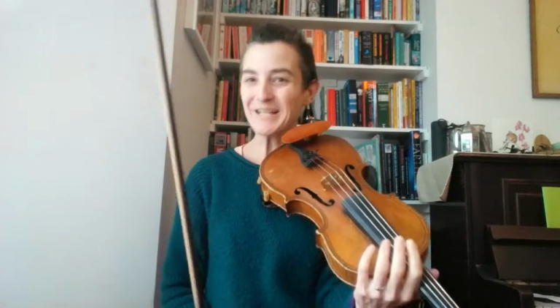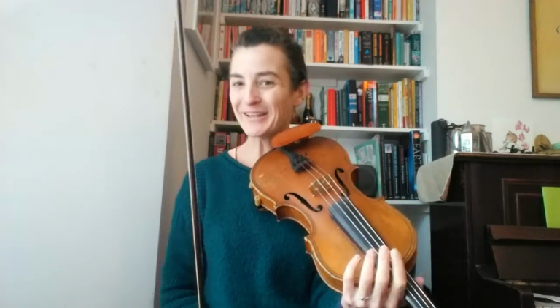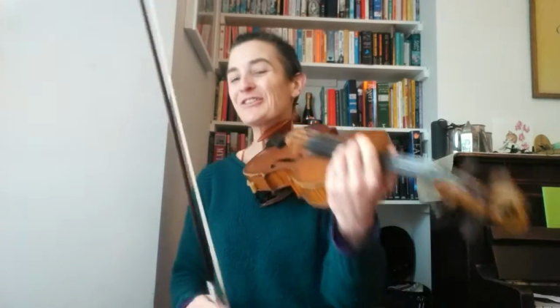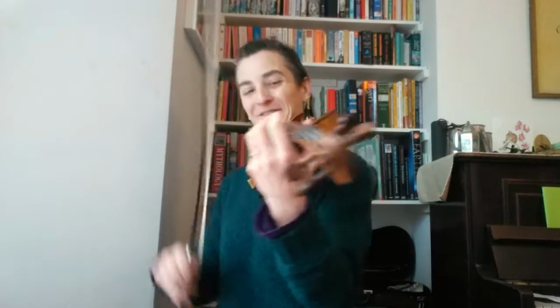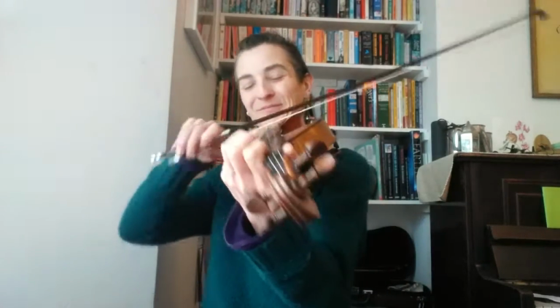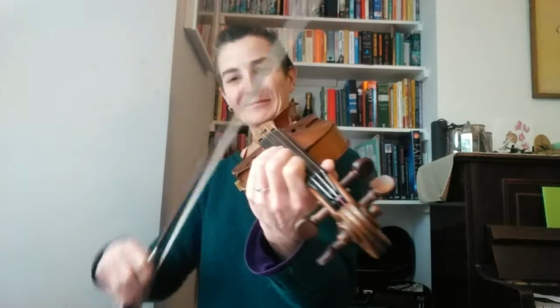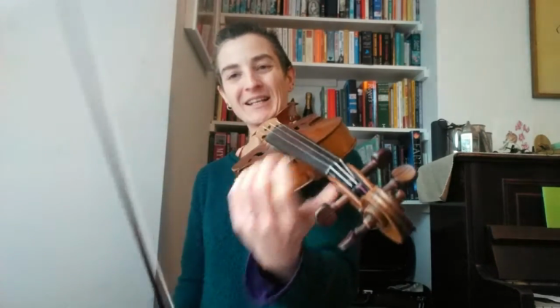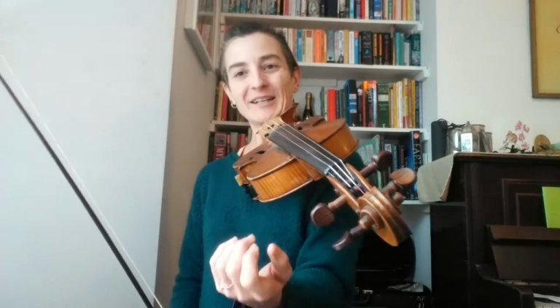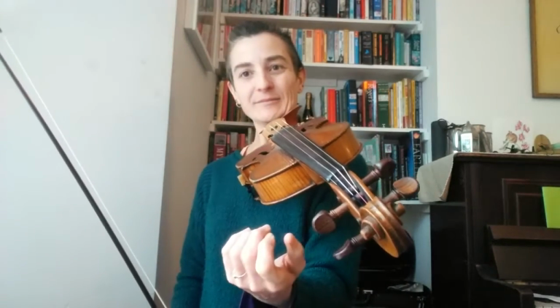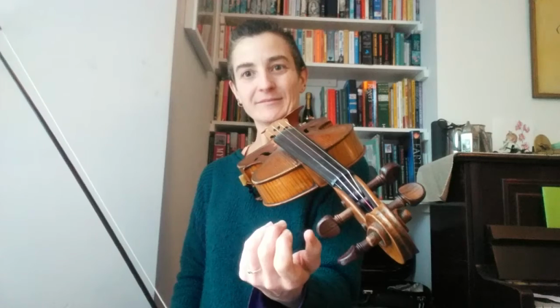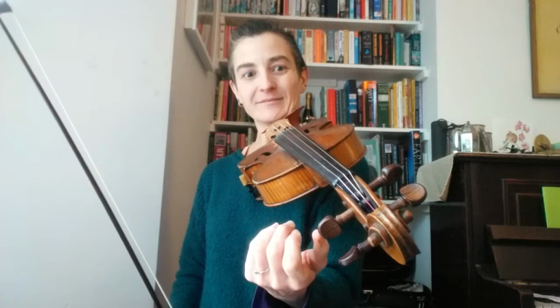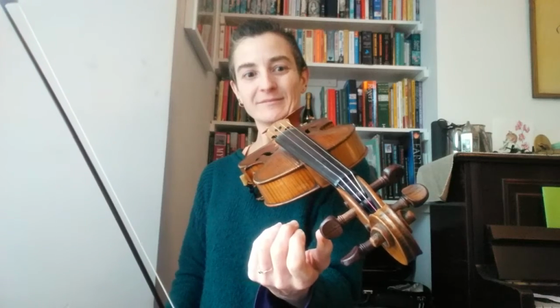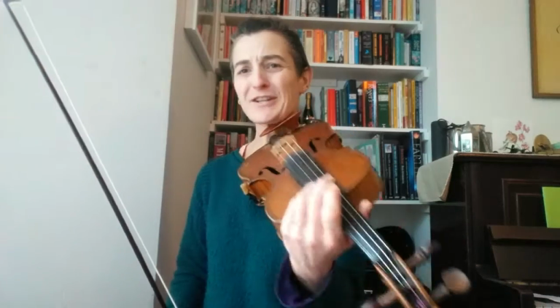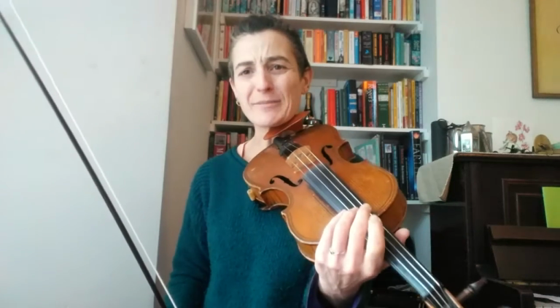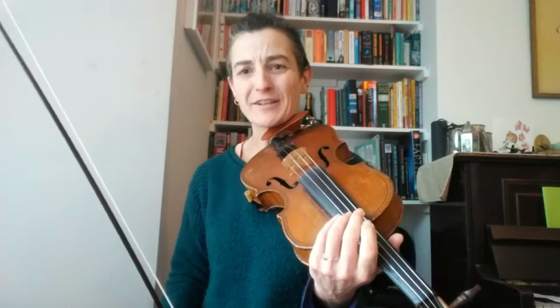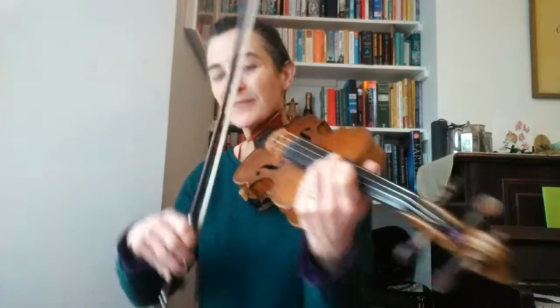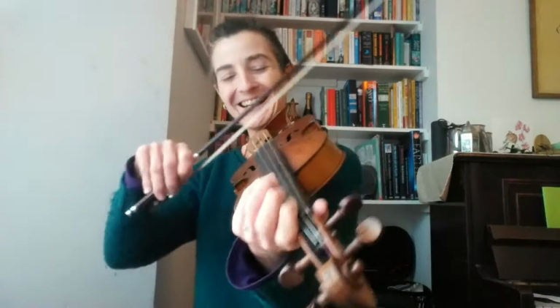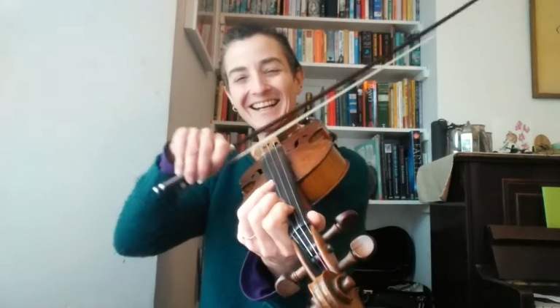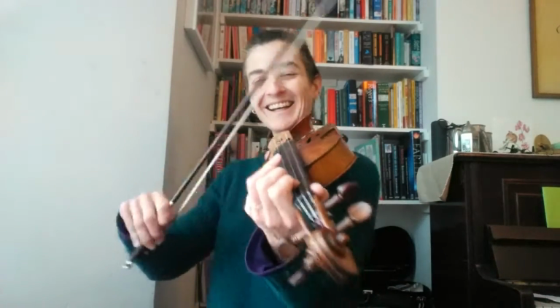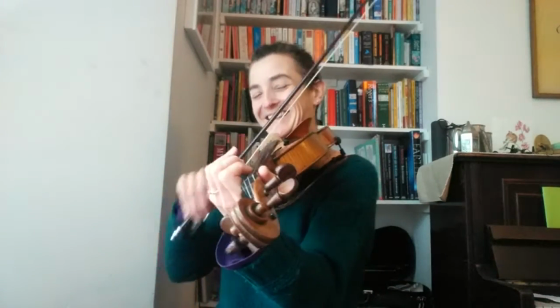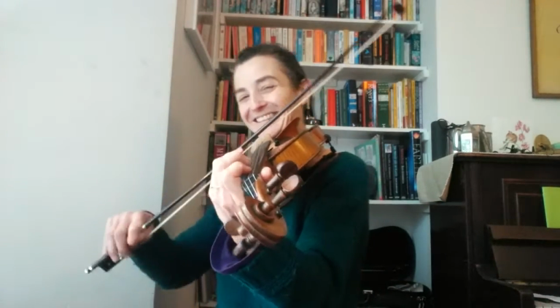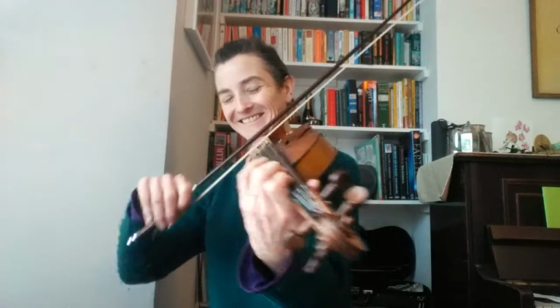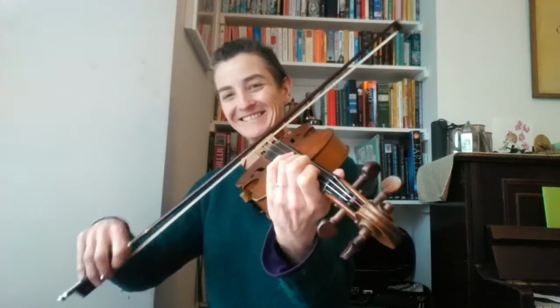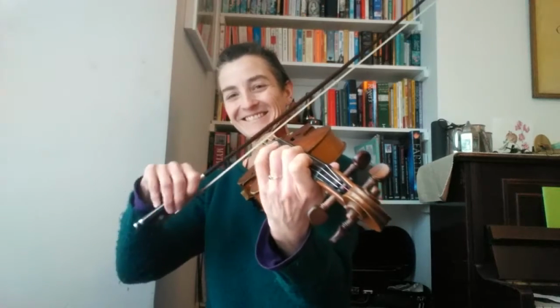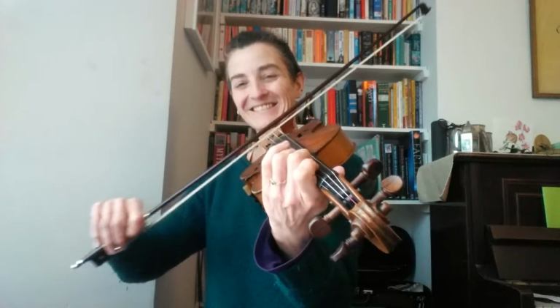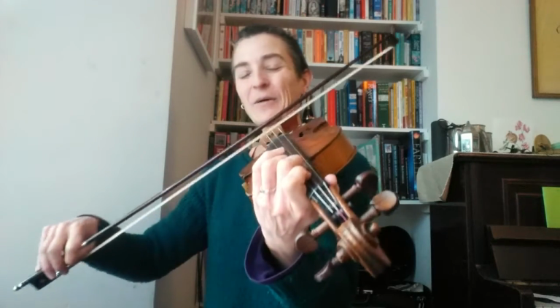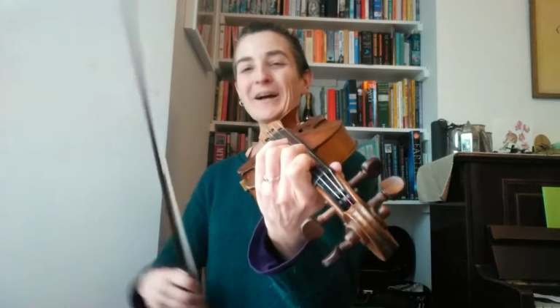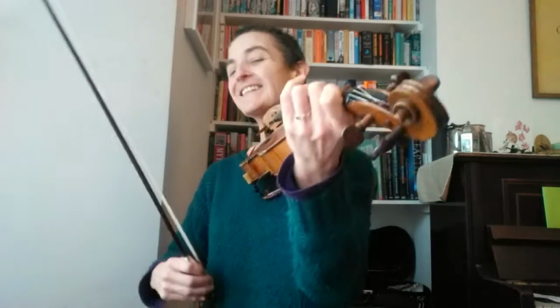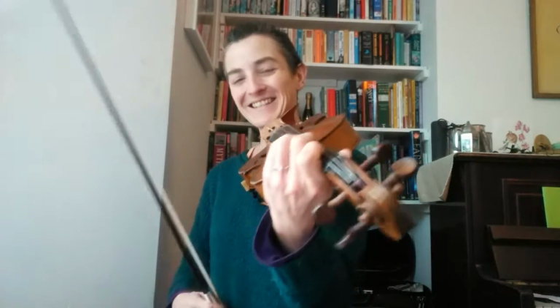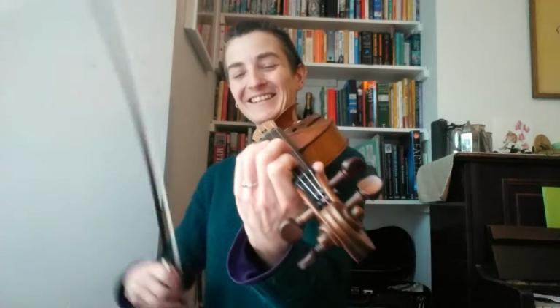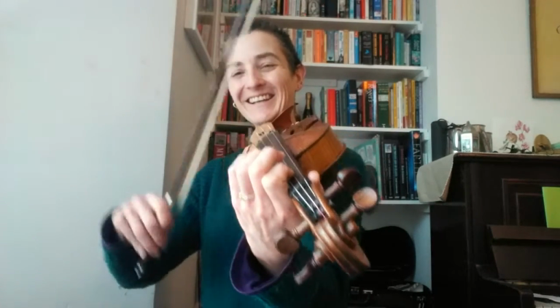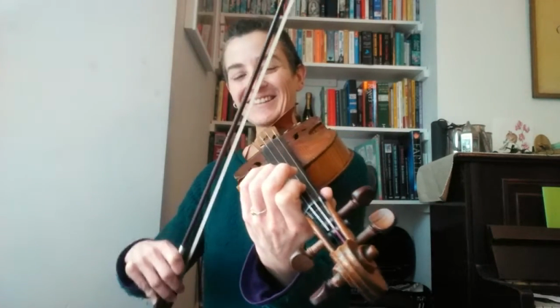Let's play the whole tune through — I should have done that in a separate video, never mind. One A, two A, three...